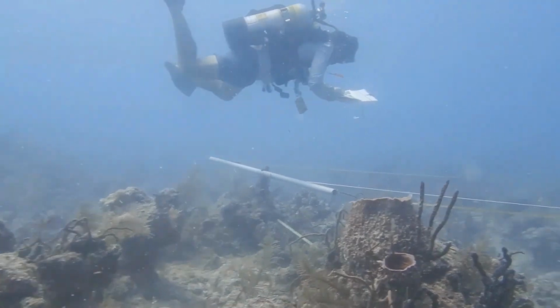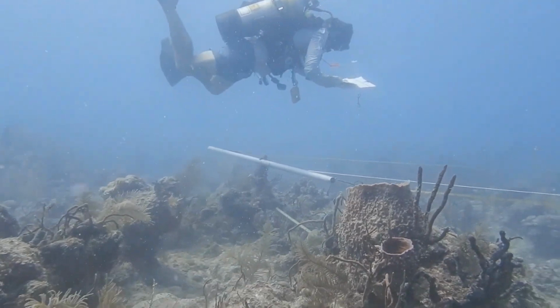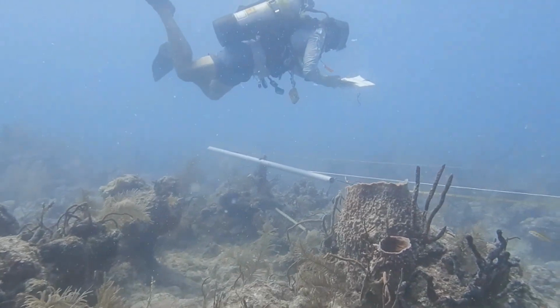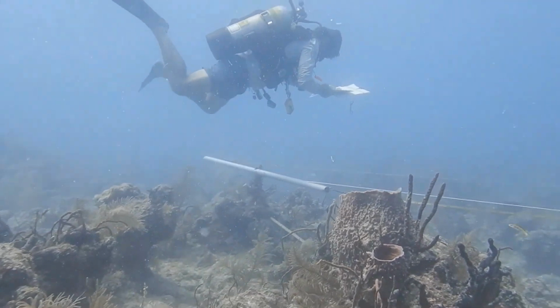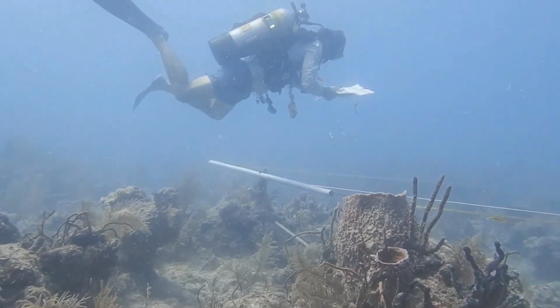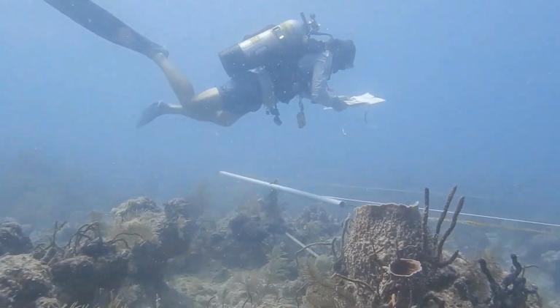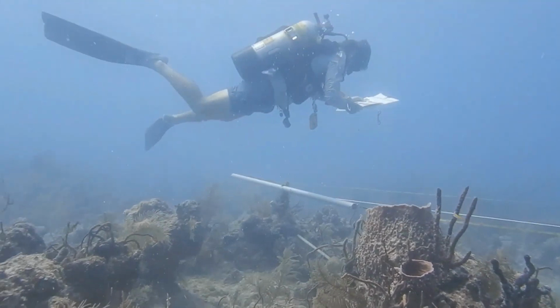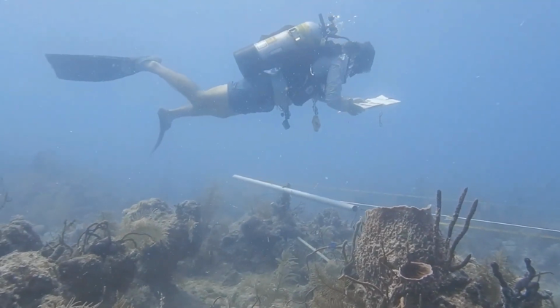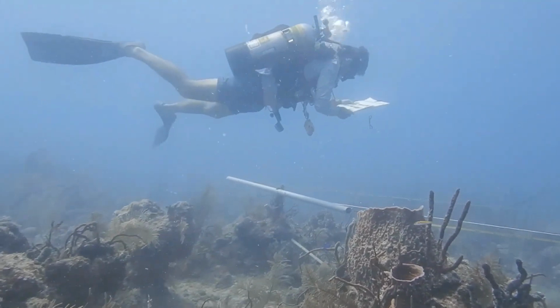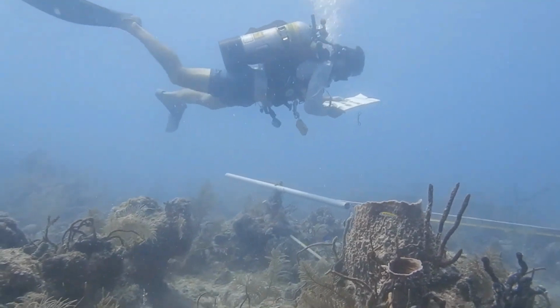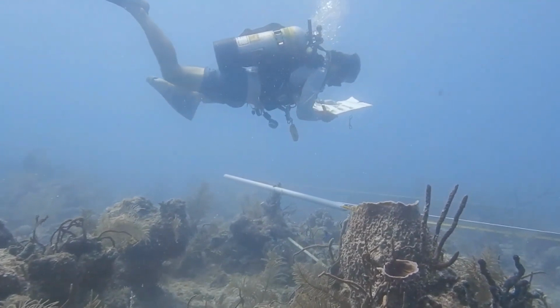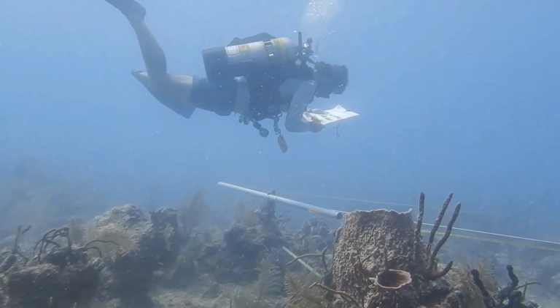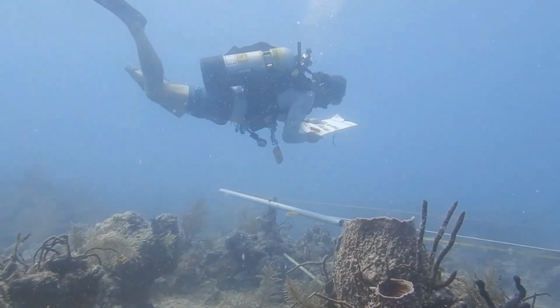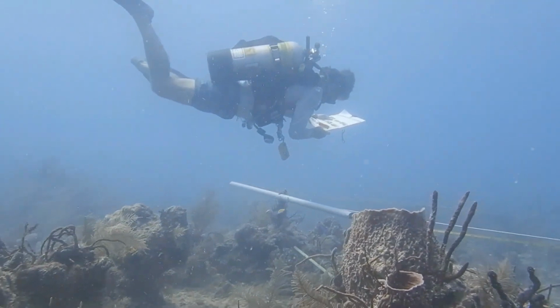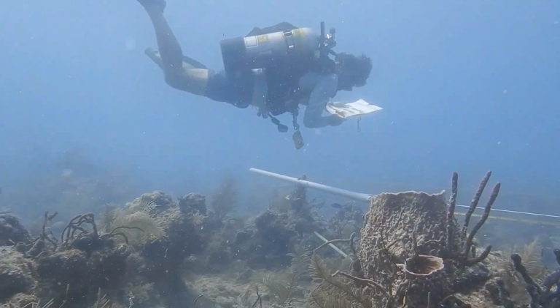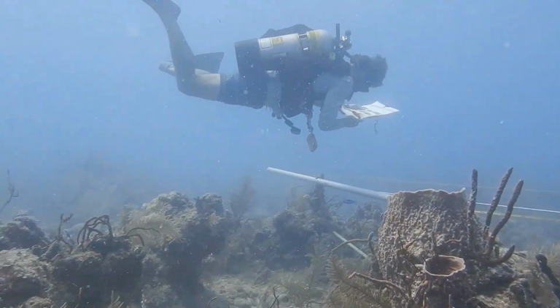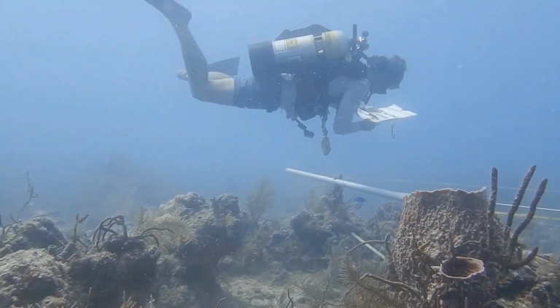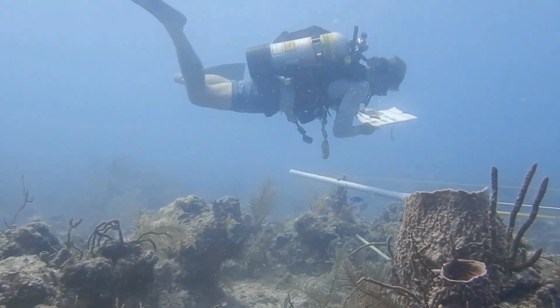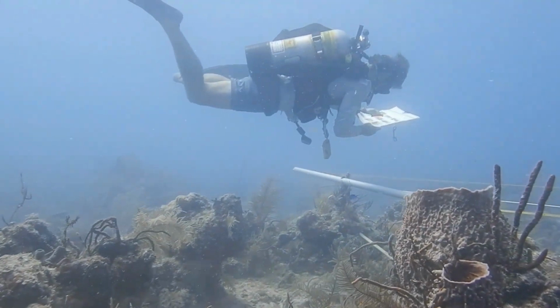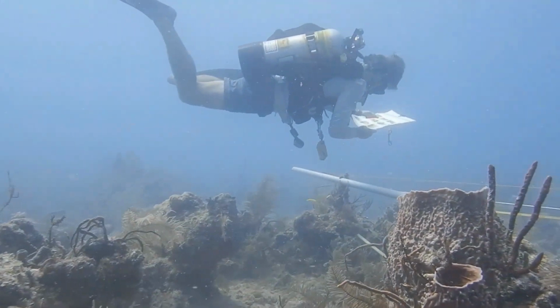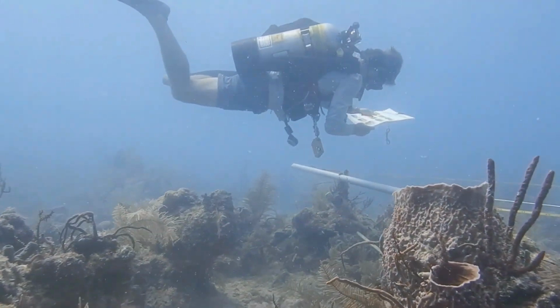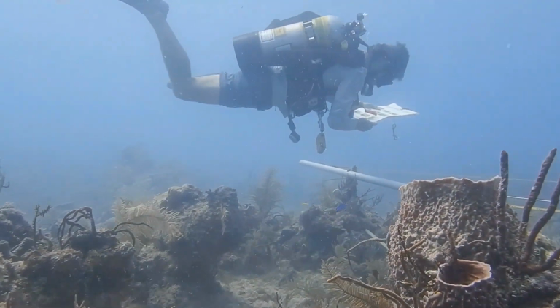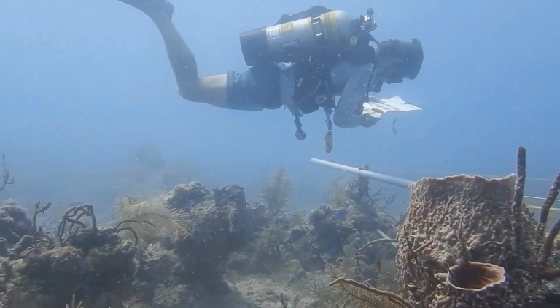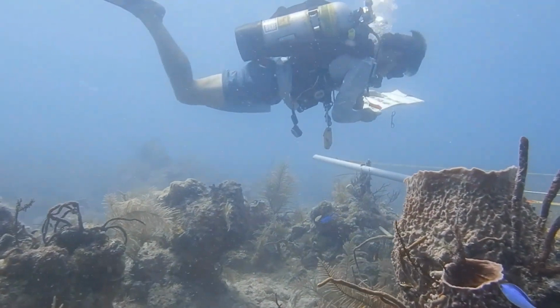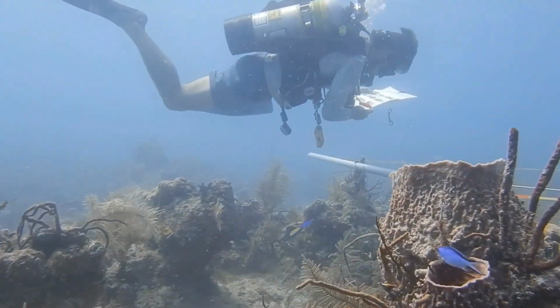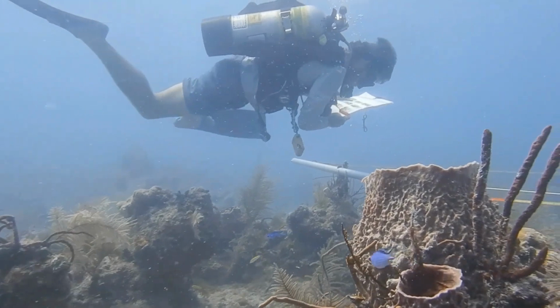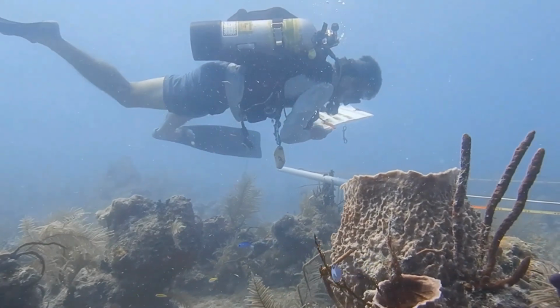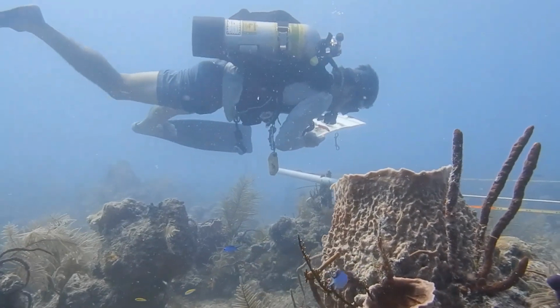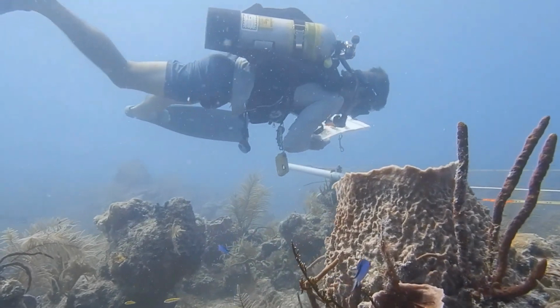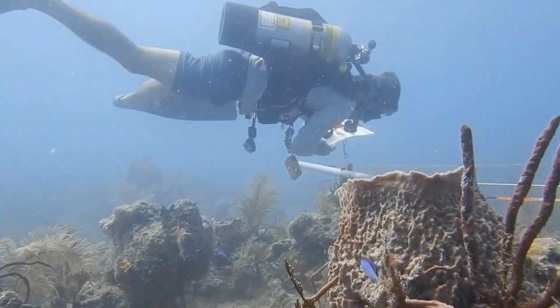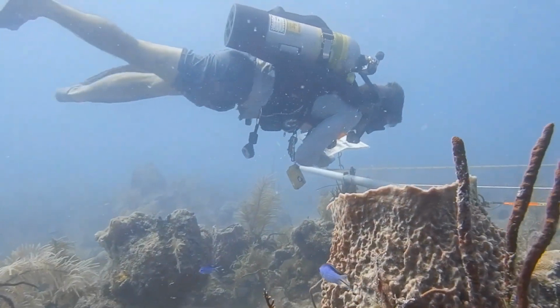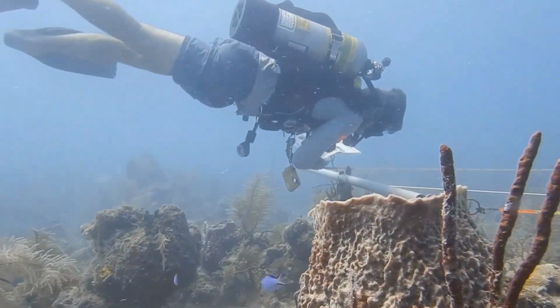Xestospongia muta, or the giant barrel sponge, is a filter feeding animal that can be found on the Florida reef tract. Water is pulled through the body wall, filtered, and released through its oscula. This helps with nutrient cycling on the reef.